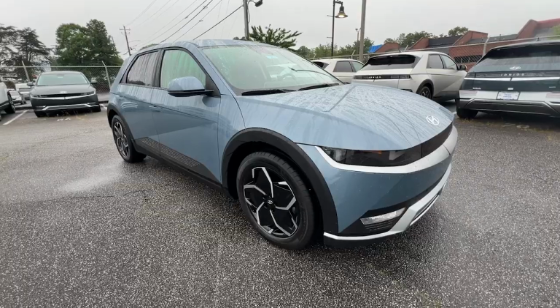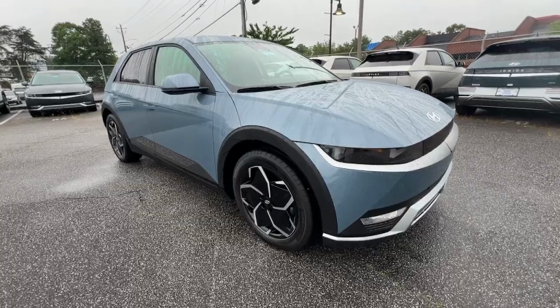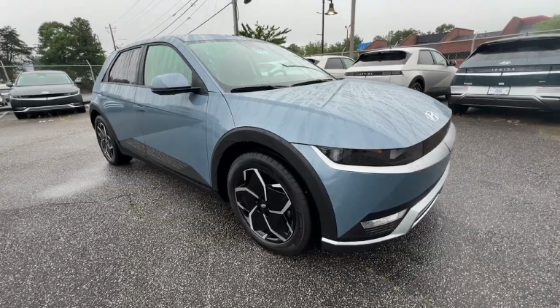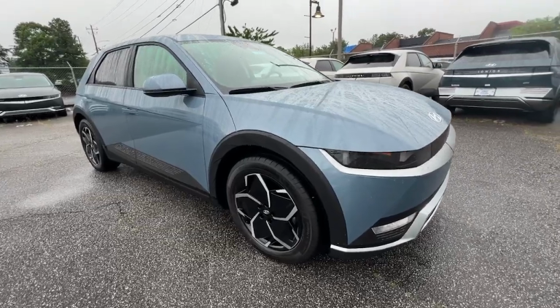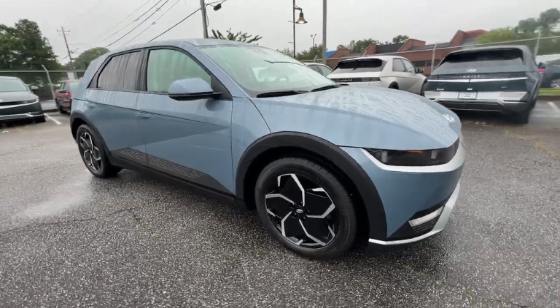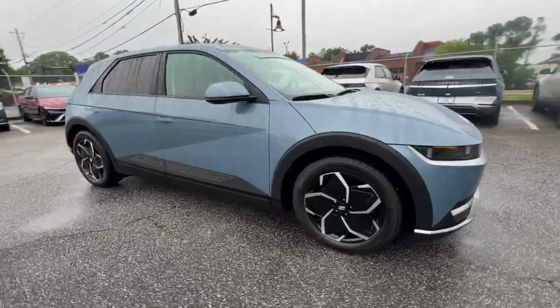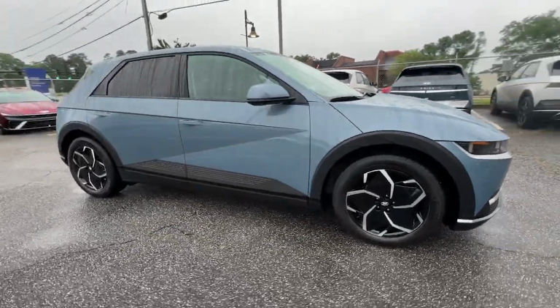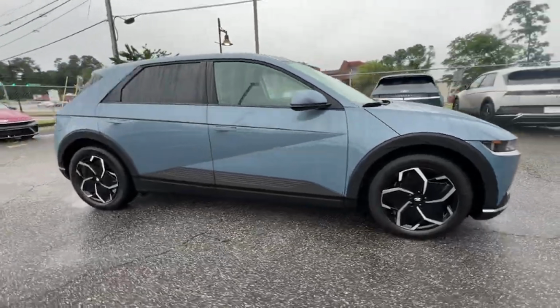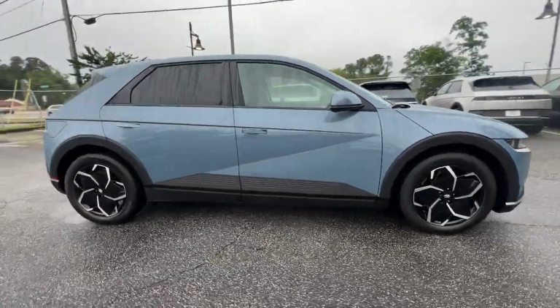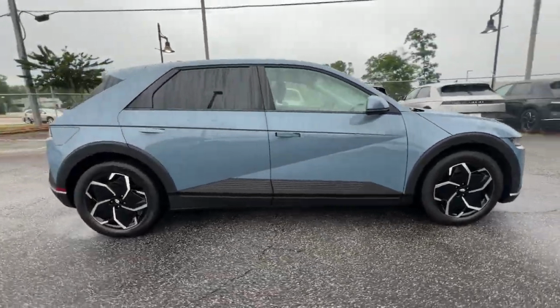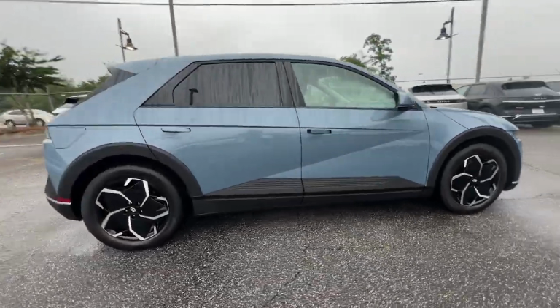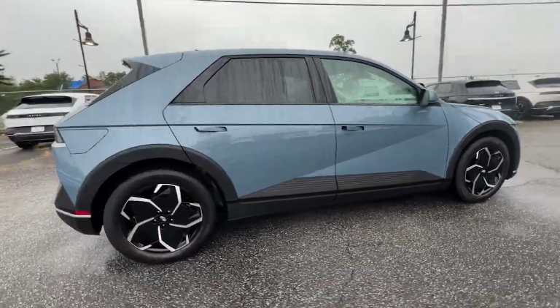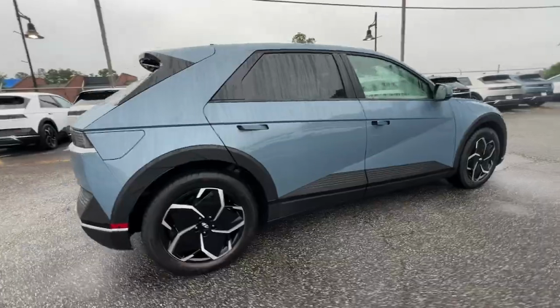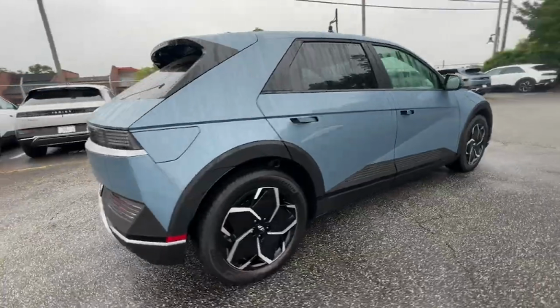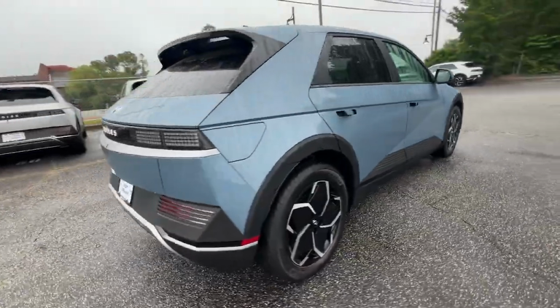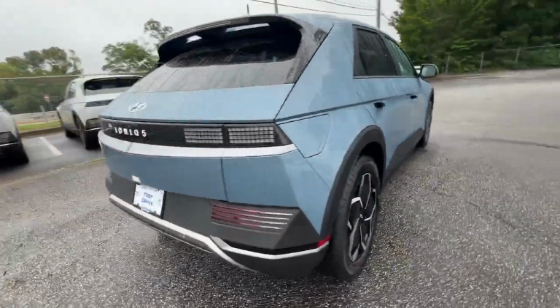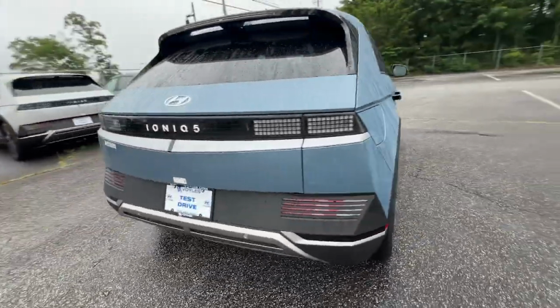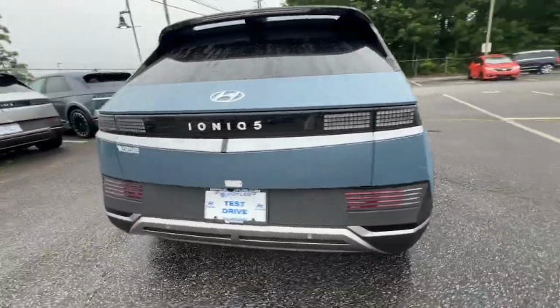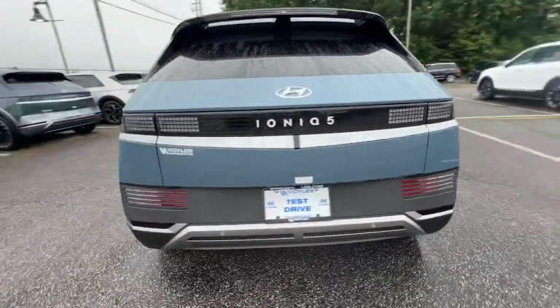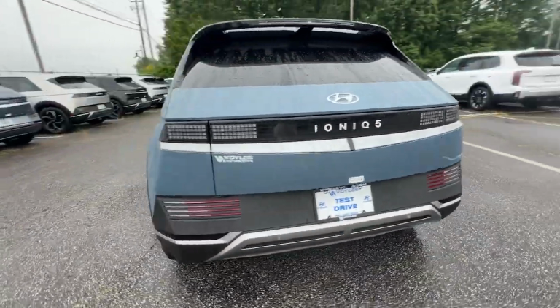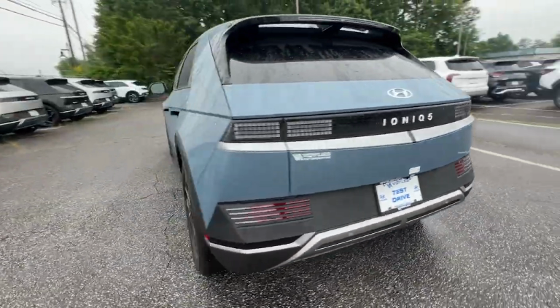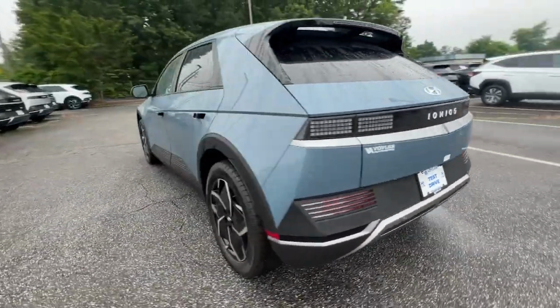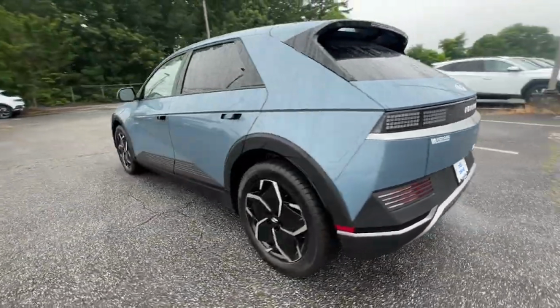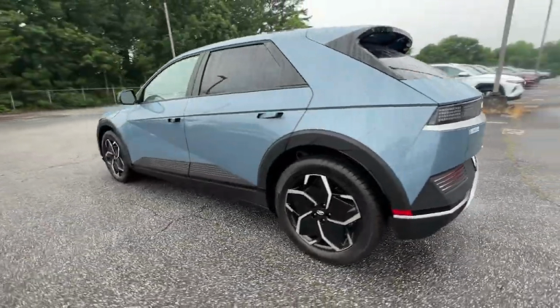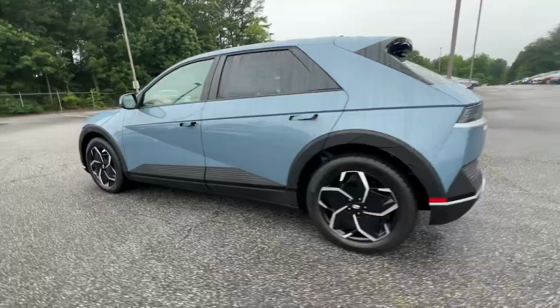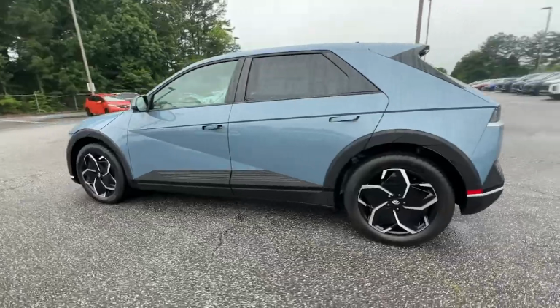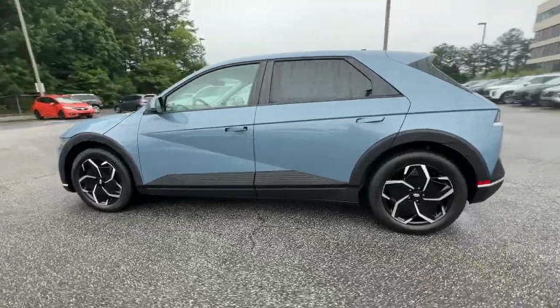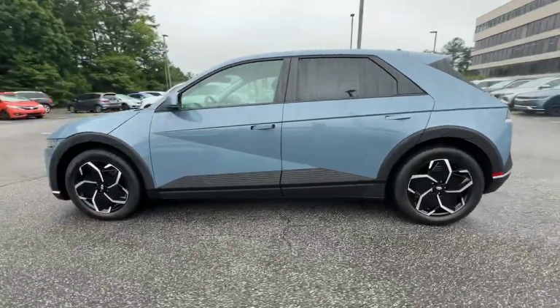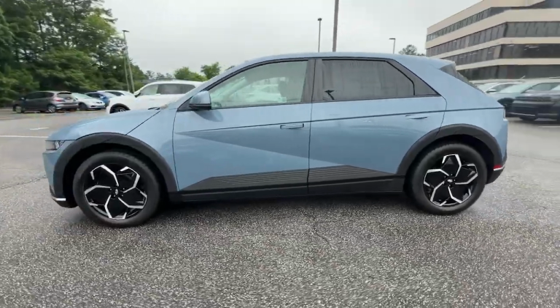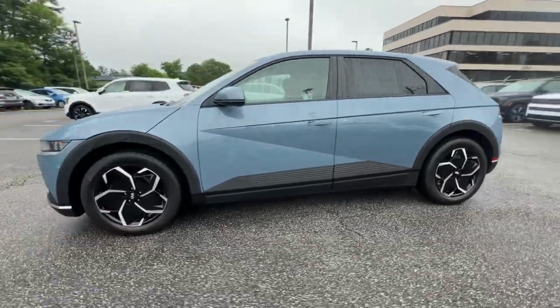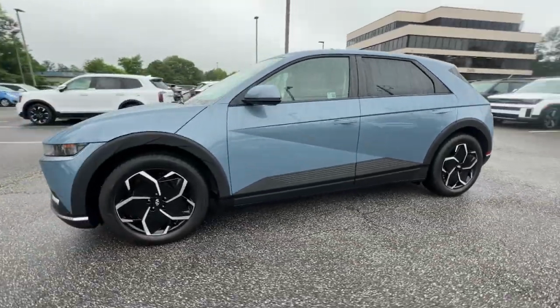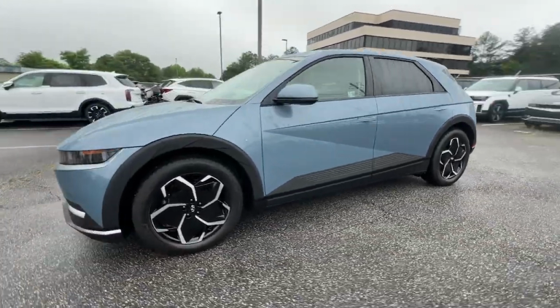You're gonna love the 2024 Hyundai IONIQ 5. Performance with panache — that's what this striking IONIQ 5 delivers. Silky smooth power, connected tech, and standout styling come together beautifully in this stunning EV.